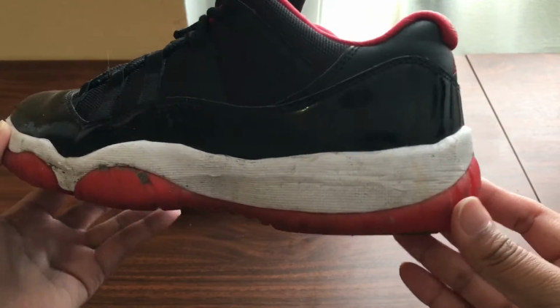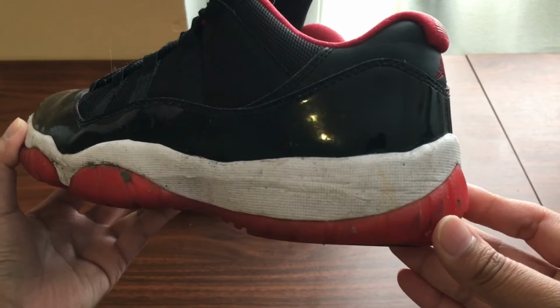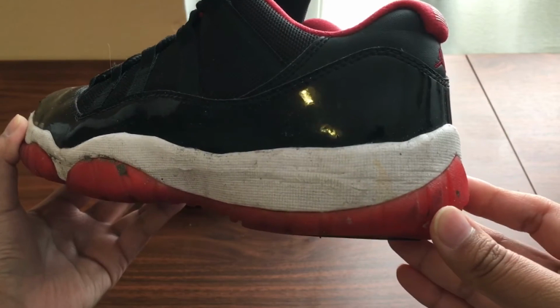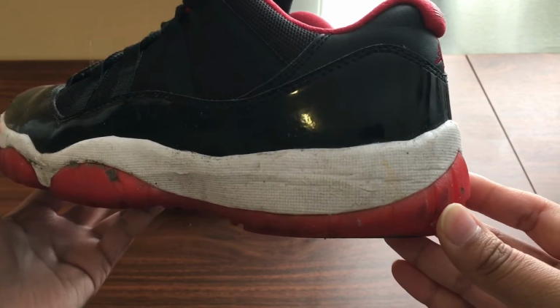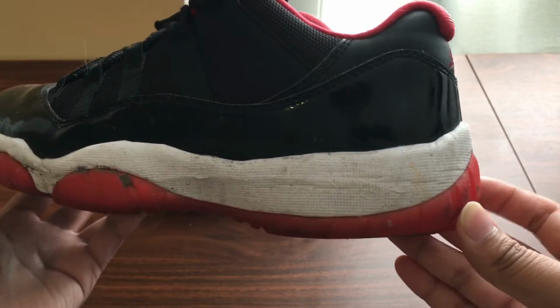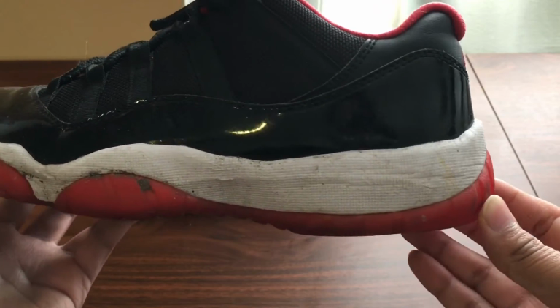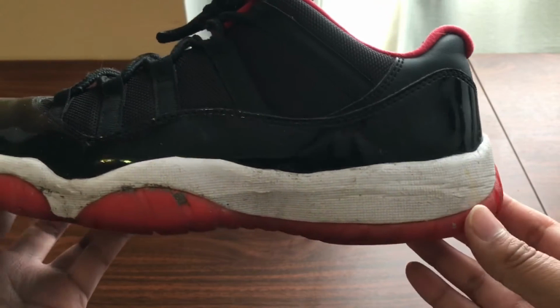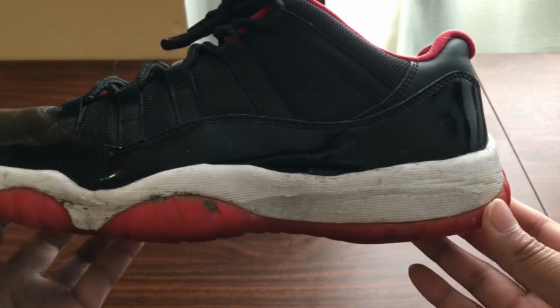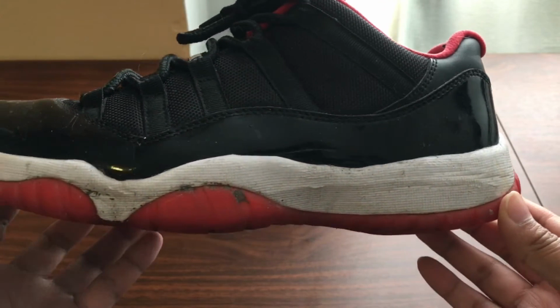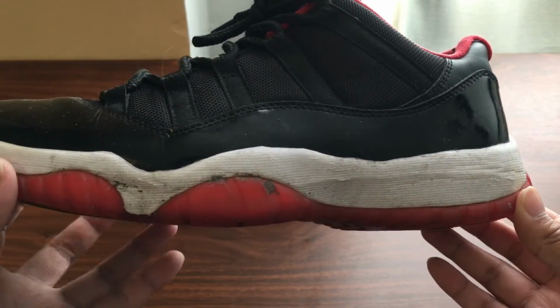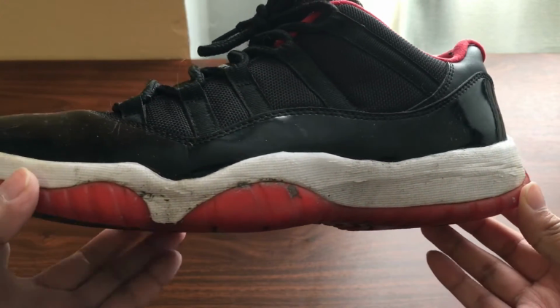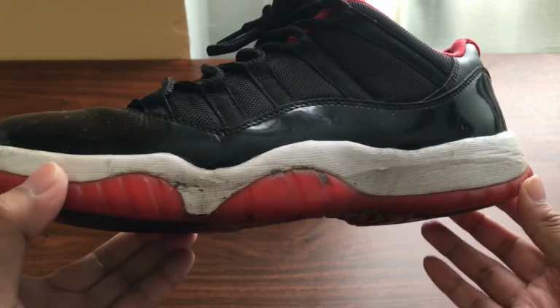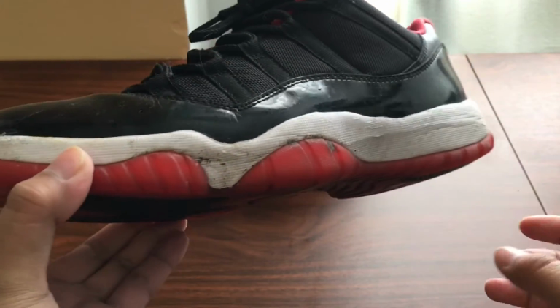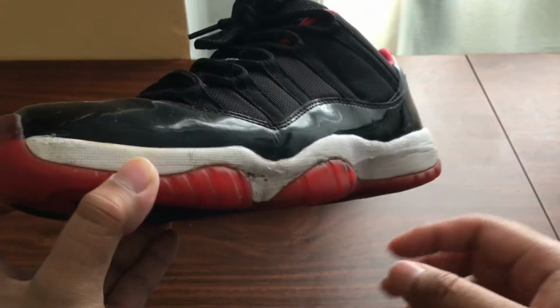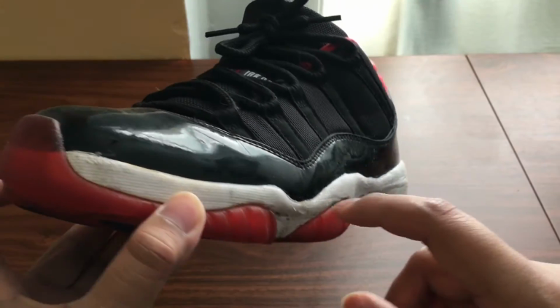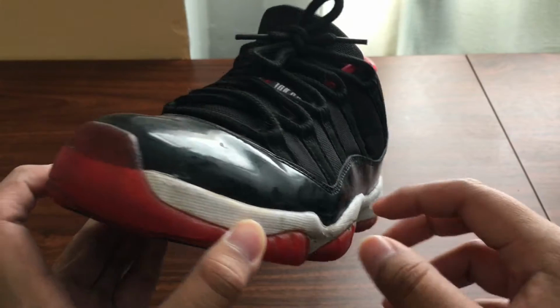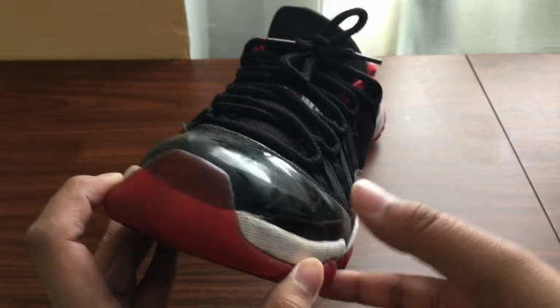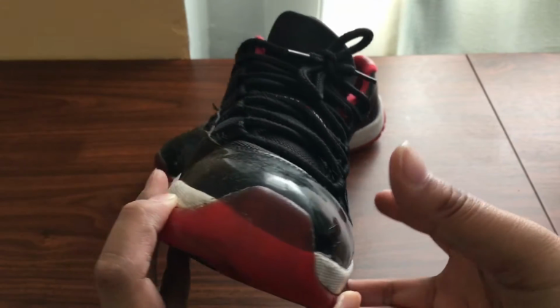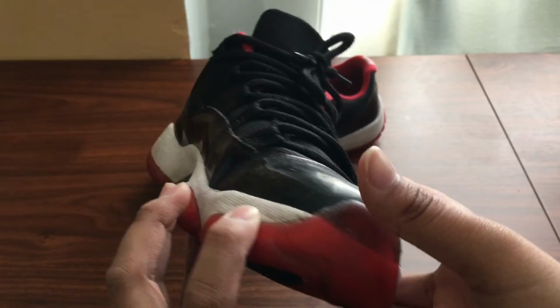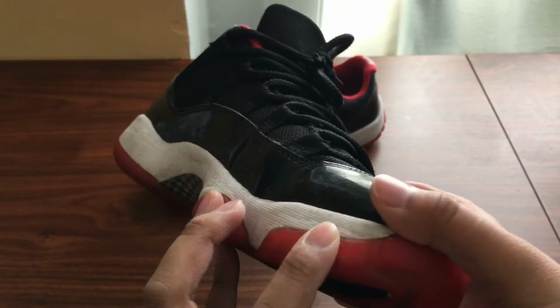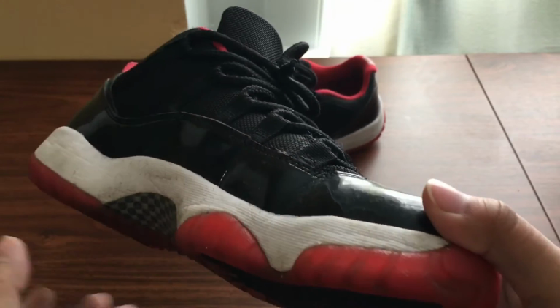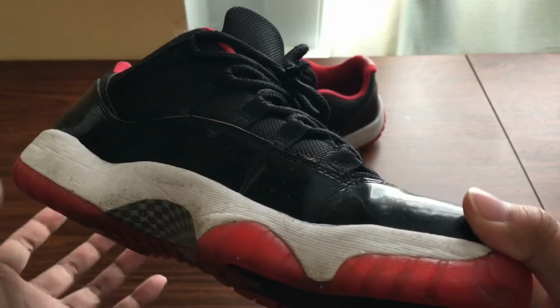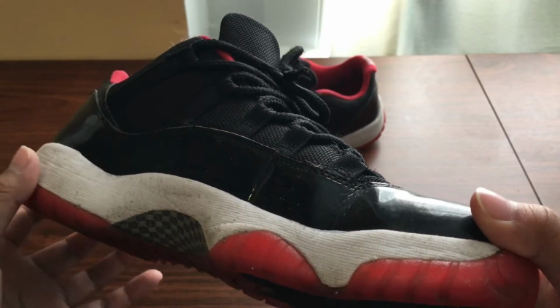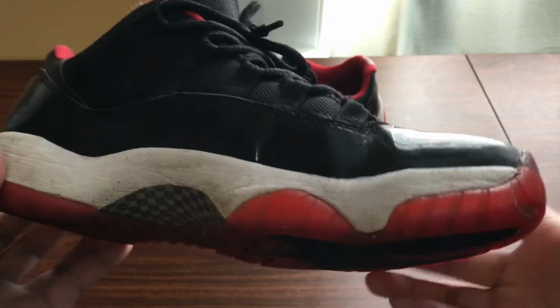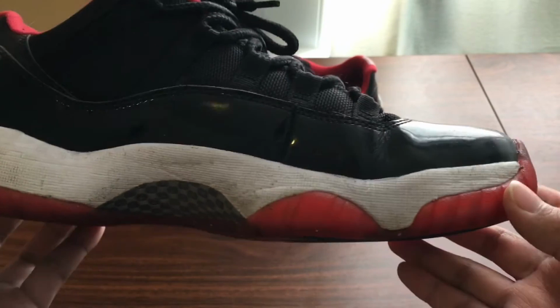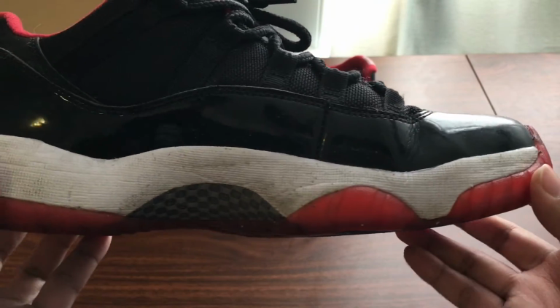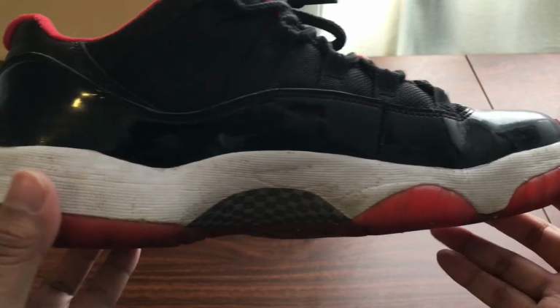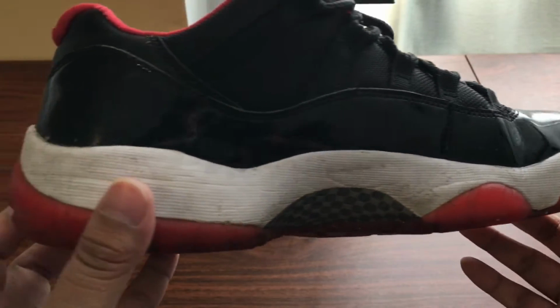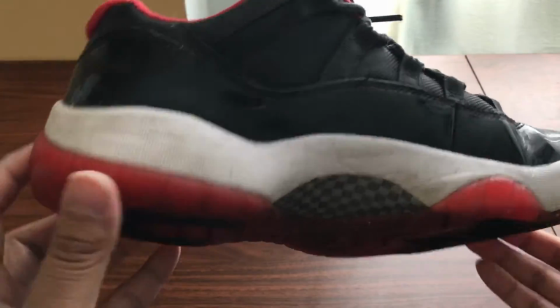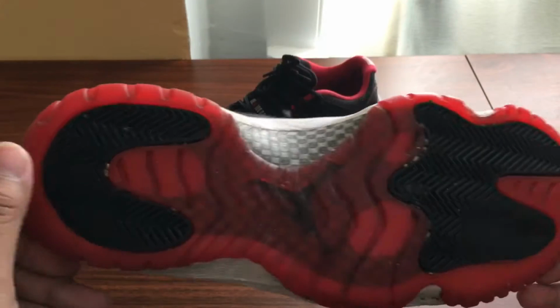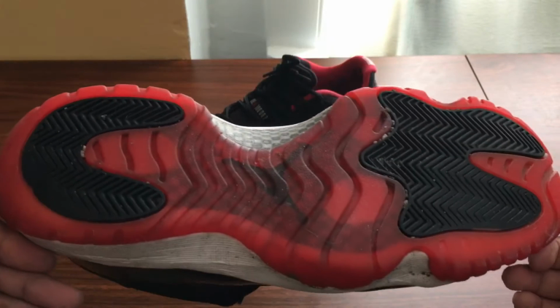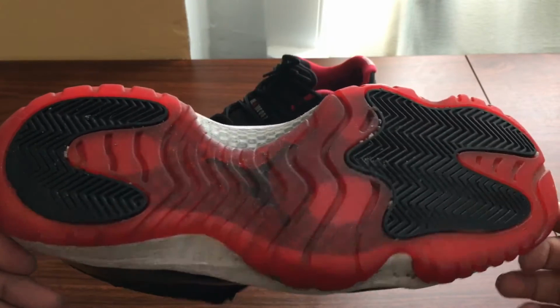They are kind of dirty — when I say dirty, dirty dirty. There's mud everywhere, water drops on the top, everywhere just around the whole sneaker is just dirty. The bottoms are dirty too.